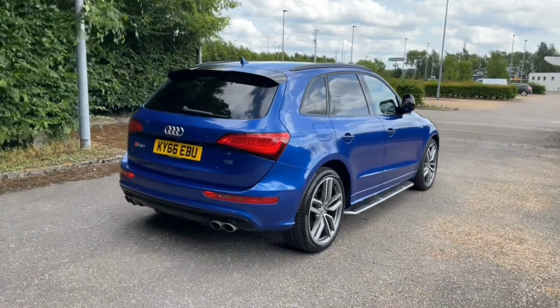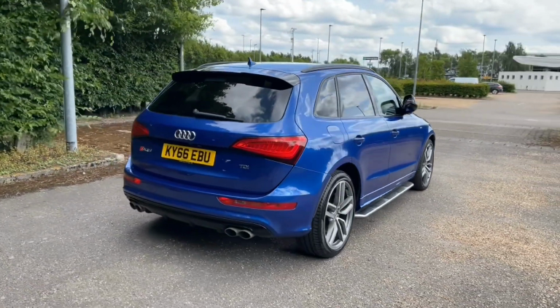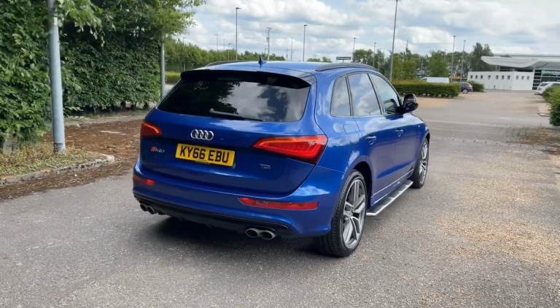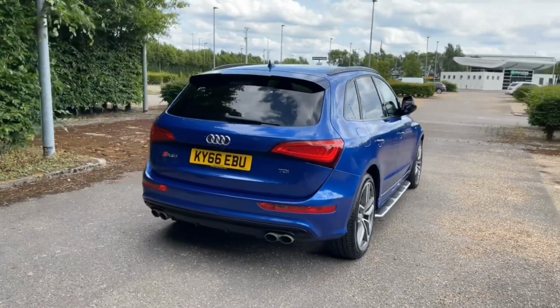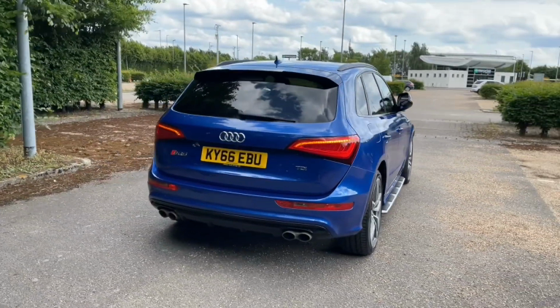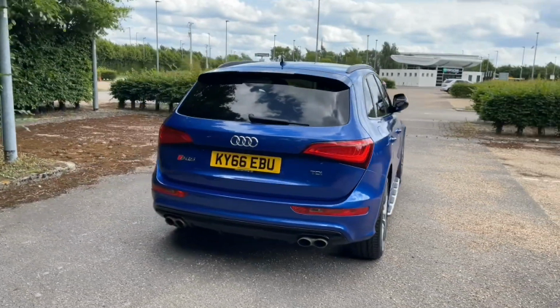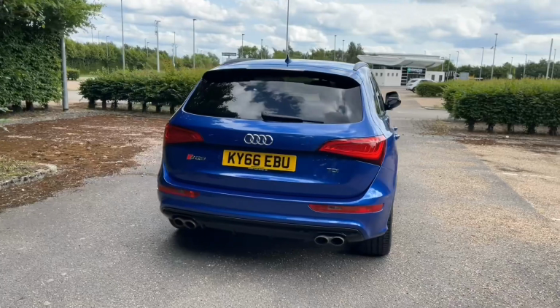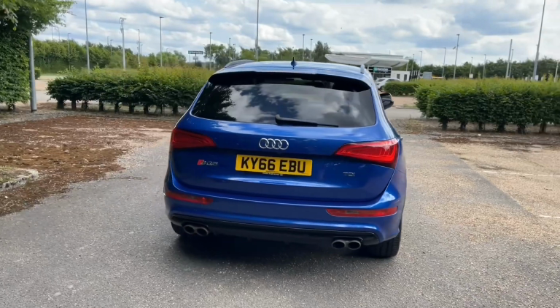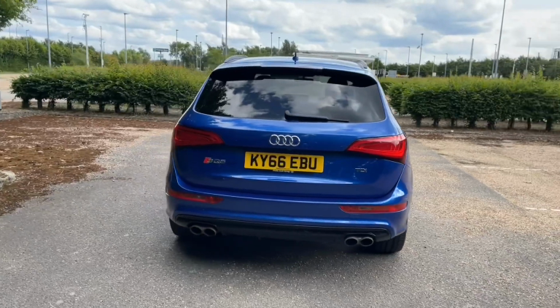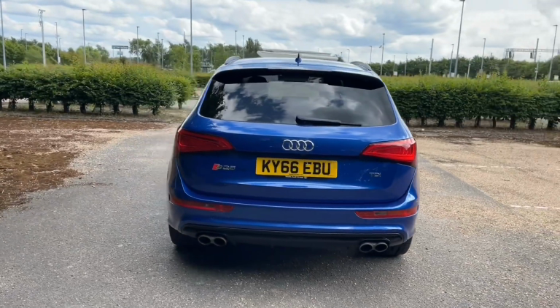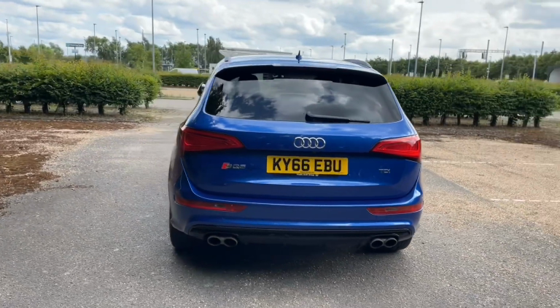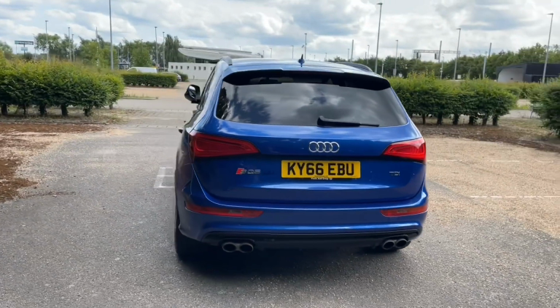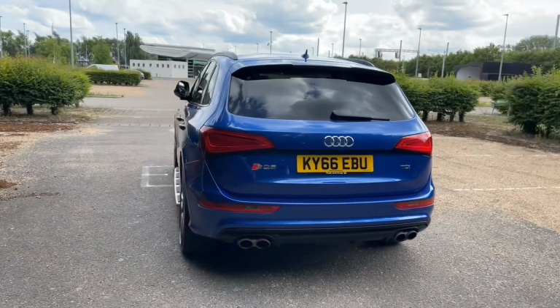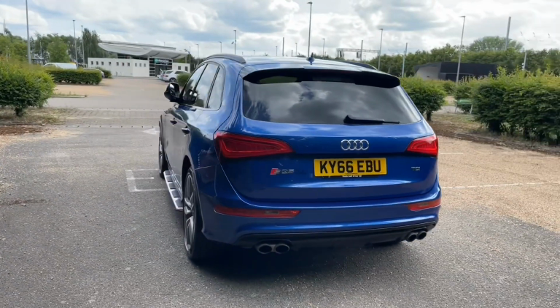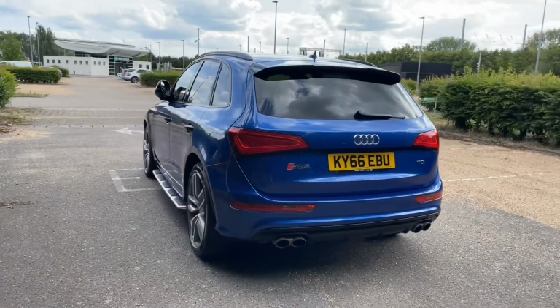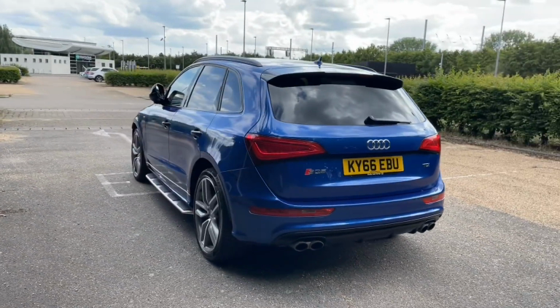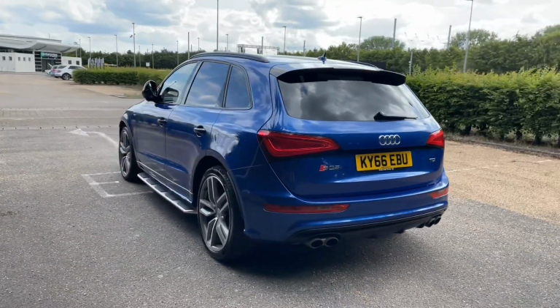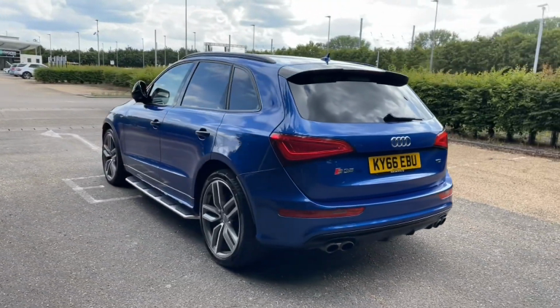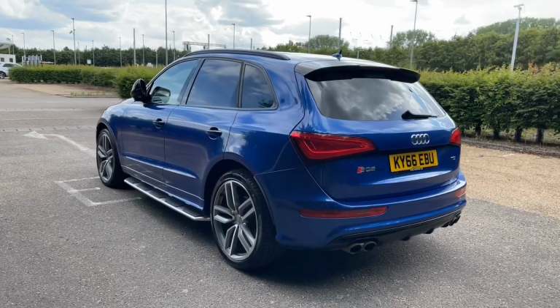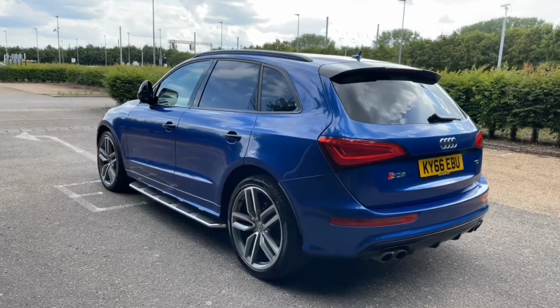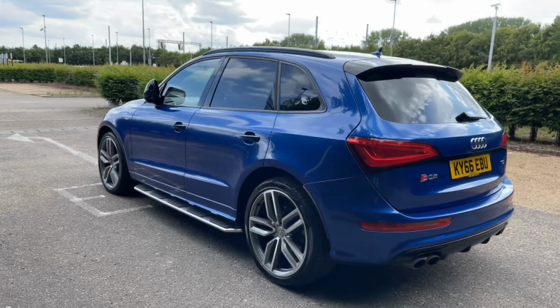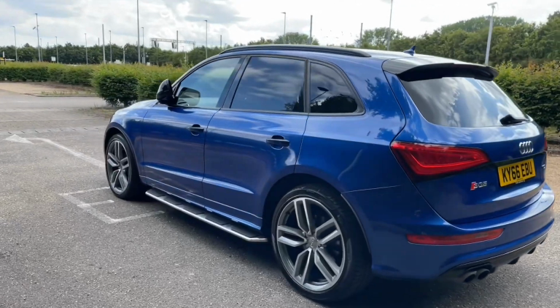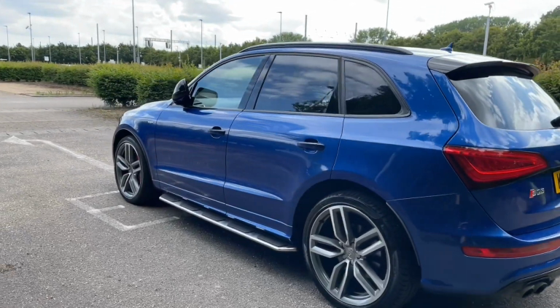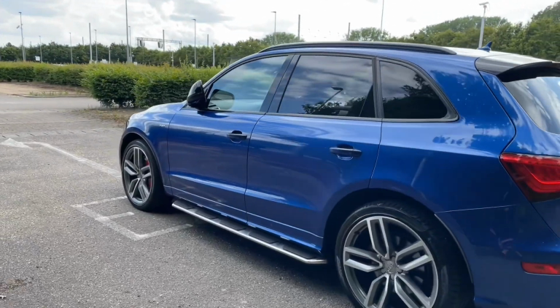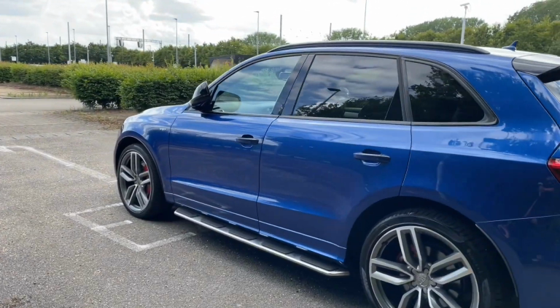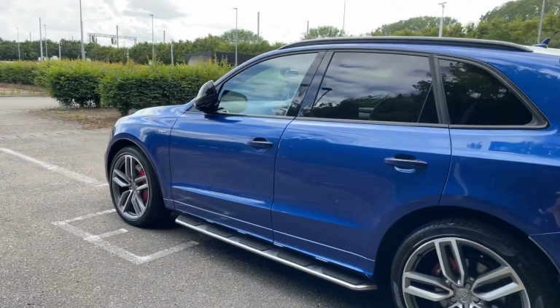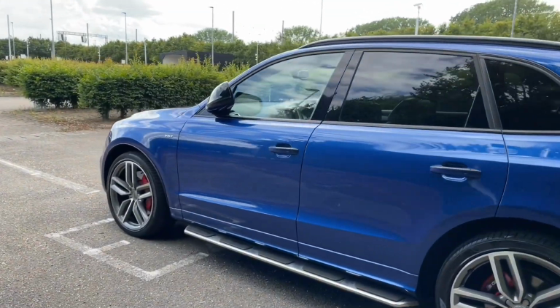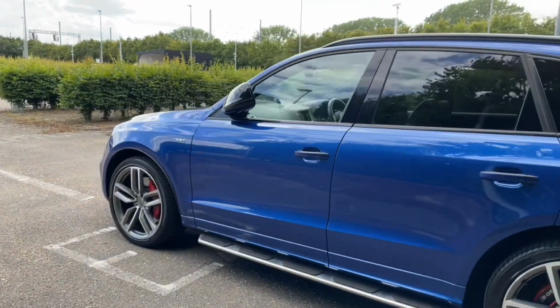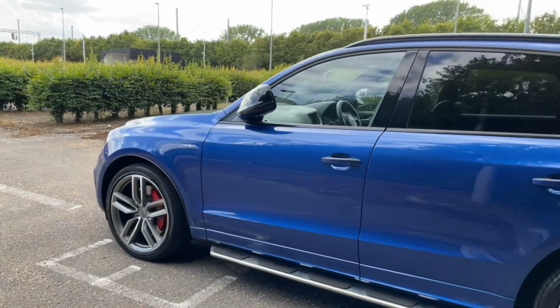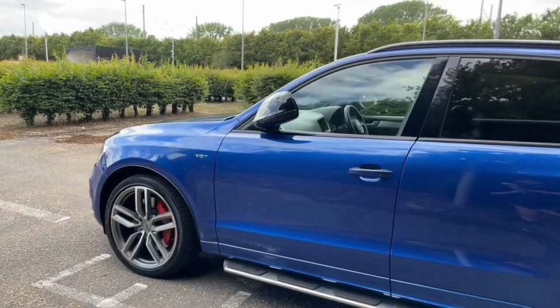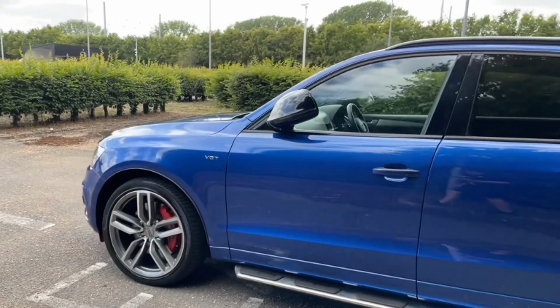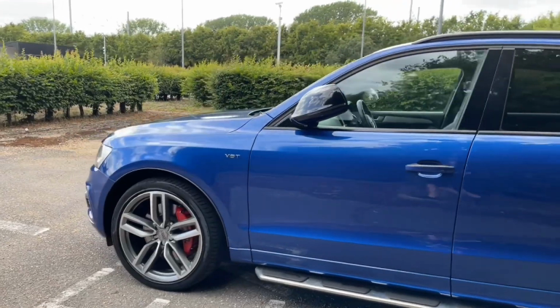As this is an Audi approved car registered in 2017, it will undergo an Audi approved 149-point check to make sure it meets the highest of standards before handing it over to you. This also means it will come with at least one year's warranty and roadside assistance to give you the best peace of mind.